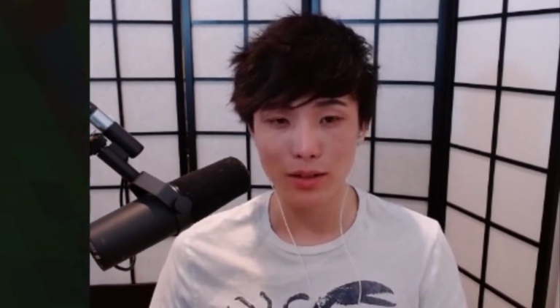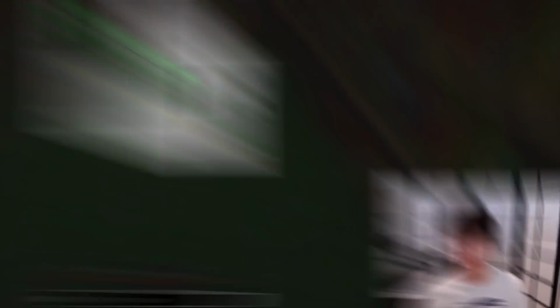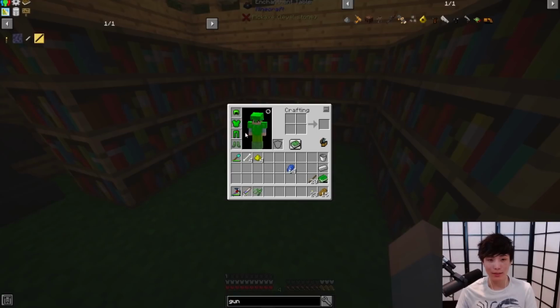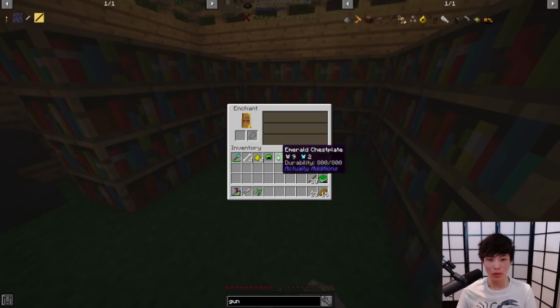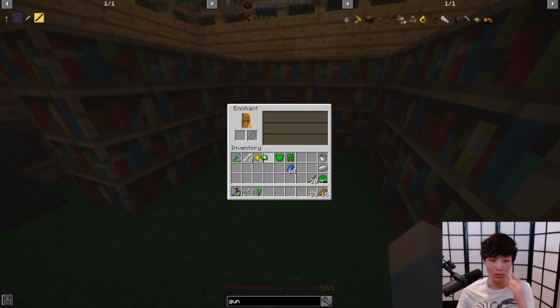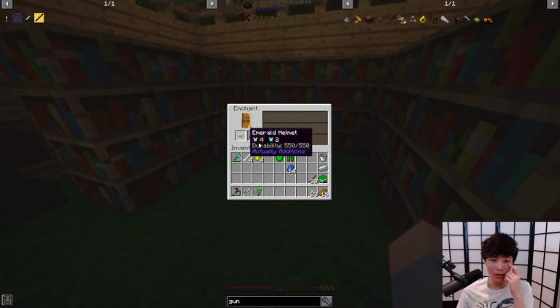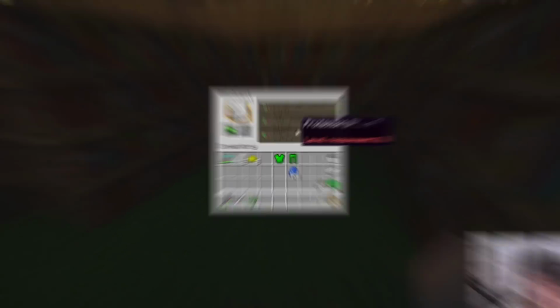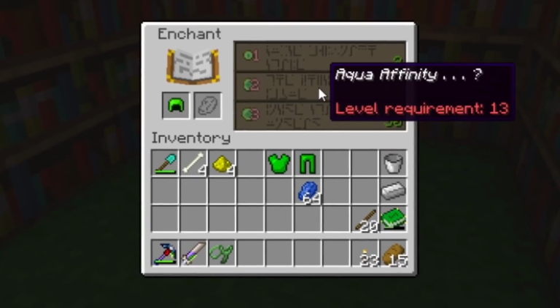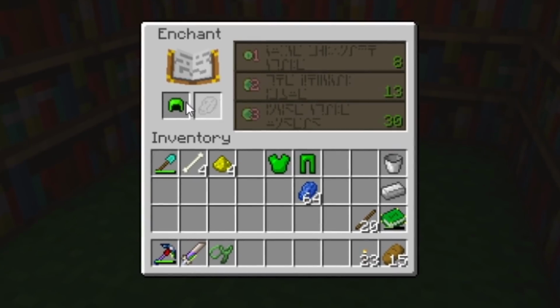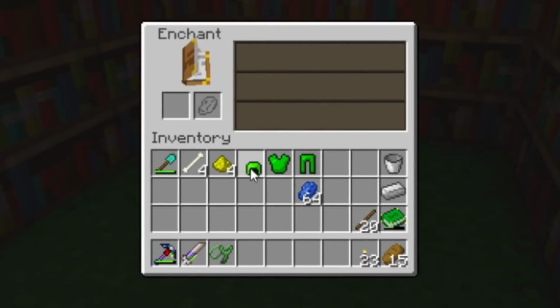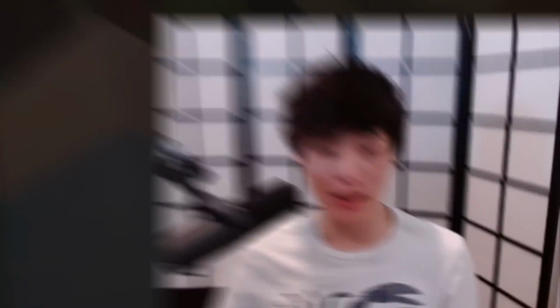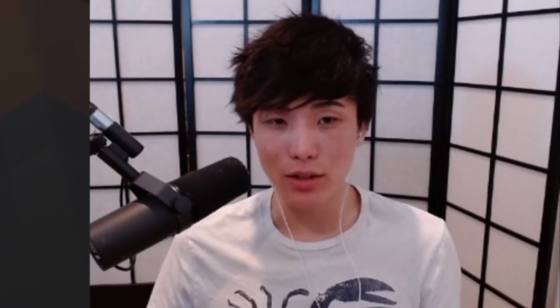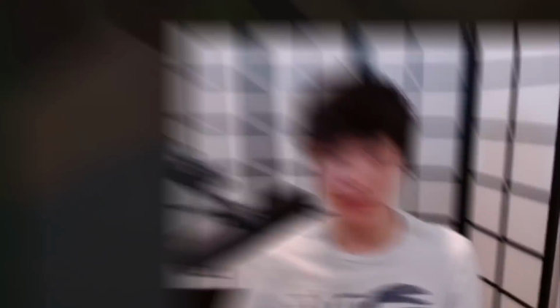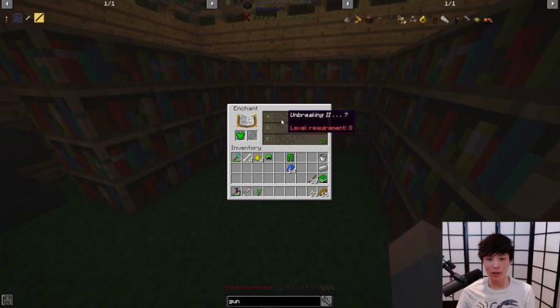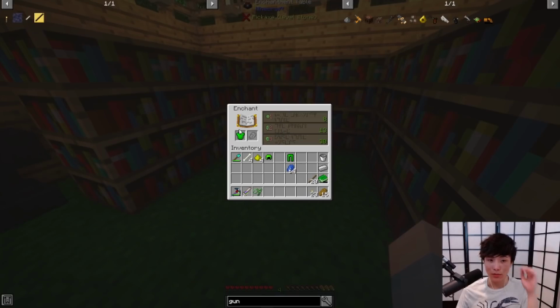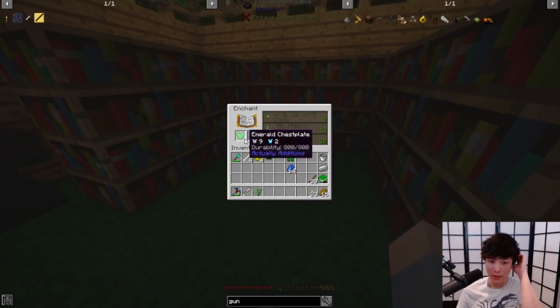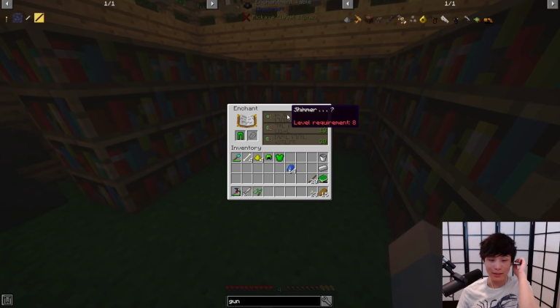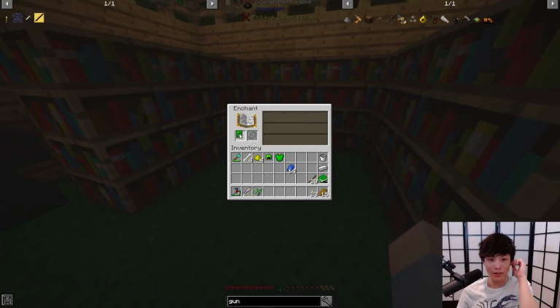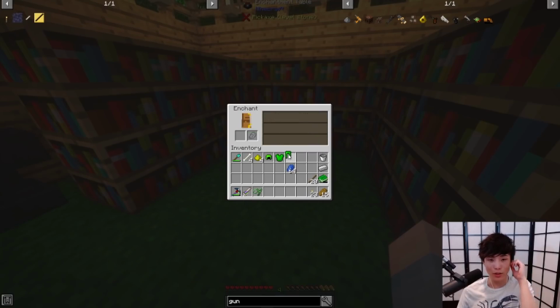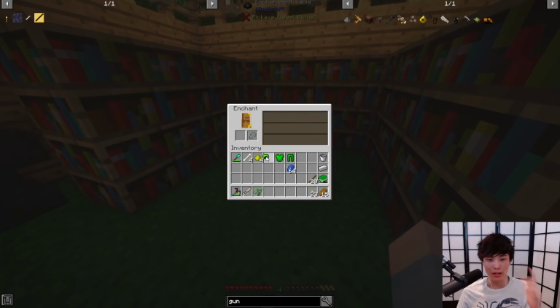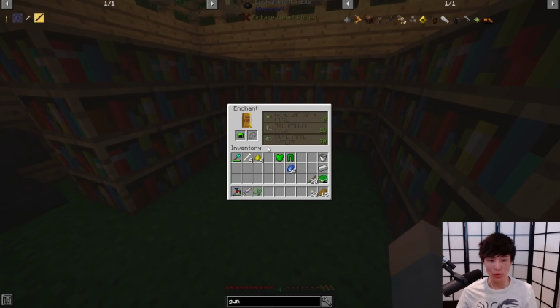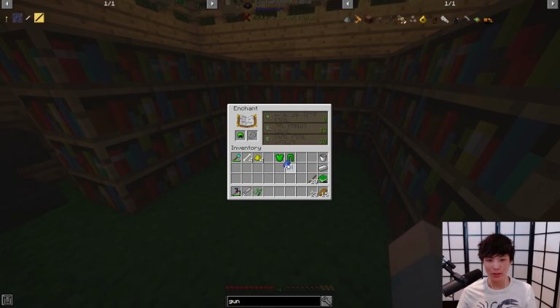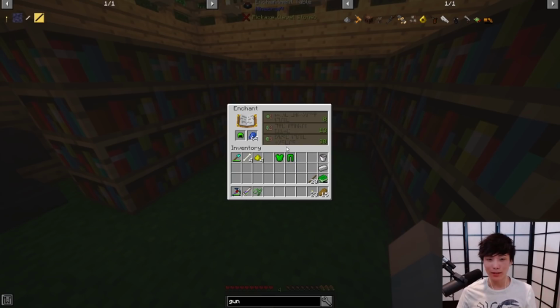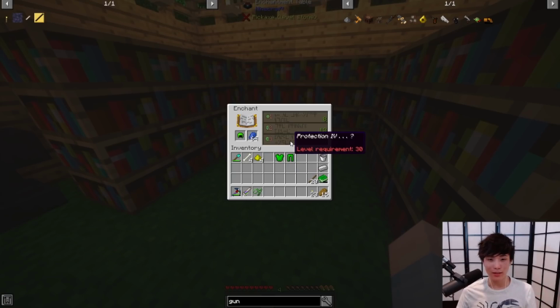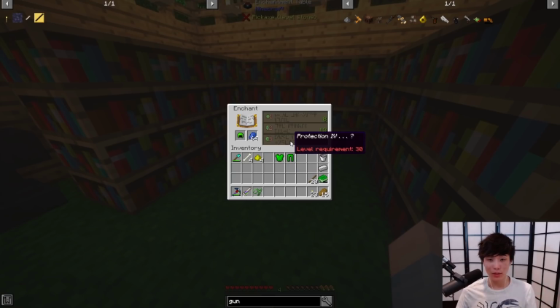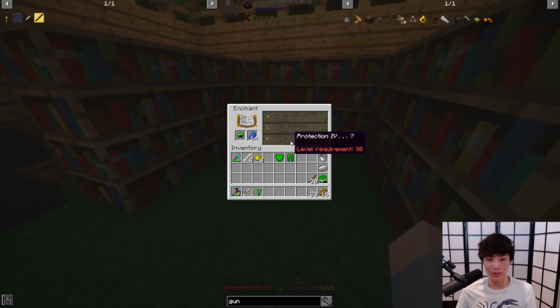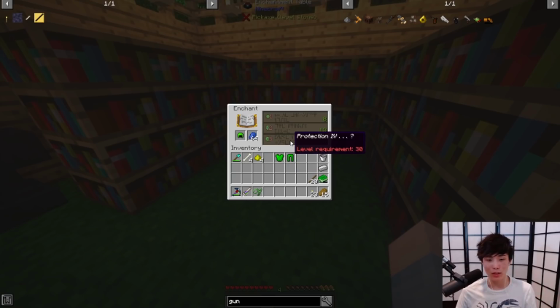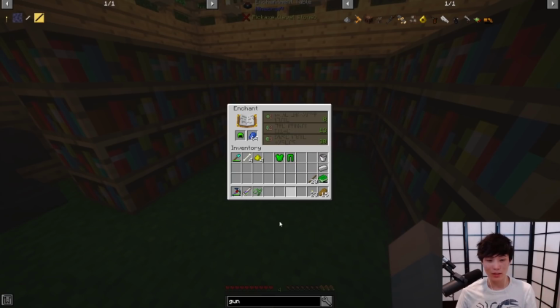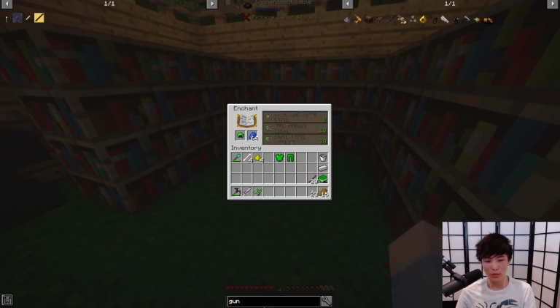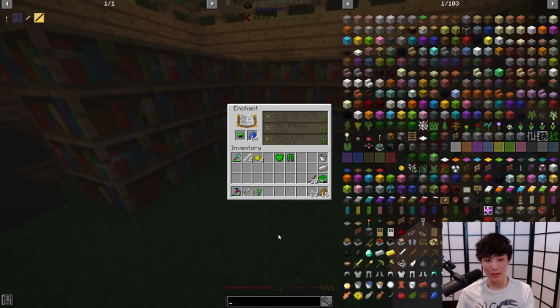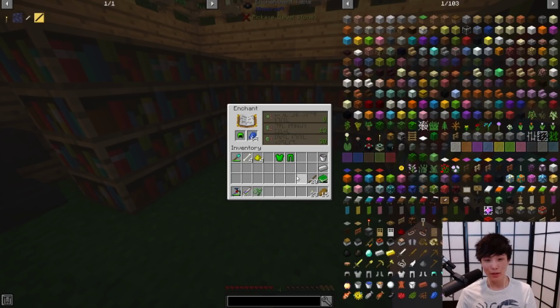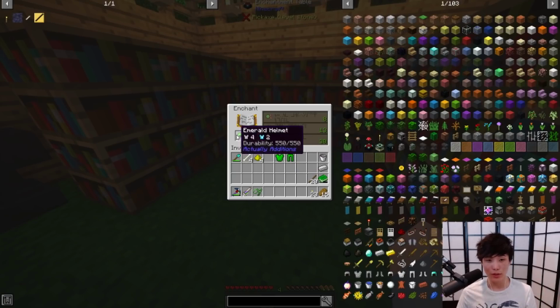Let's put the slime boots in there. Looks like you can't enchant slime boots — not surprised. Alright, I'll just put it on. Protection four! That's a good one. Unbreaking three. Last stand two. So protection four is really good, right? Isn't that really good? So we just need to get to level 30.